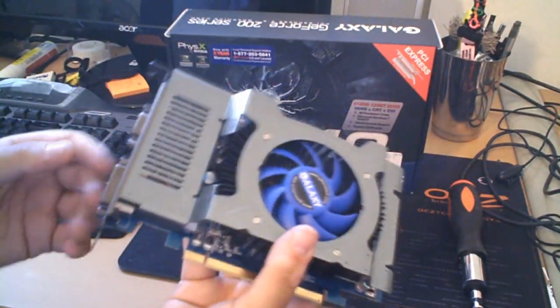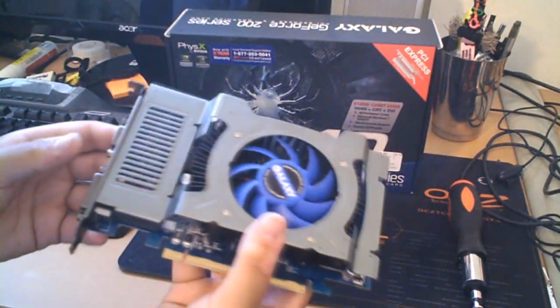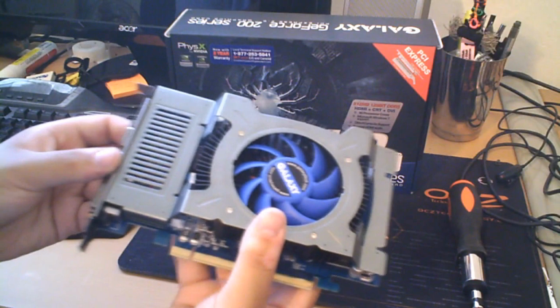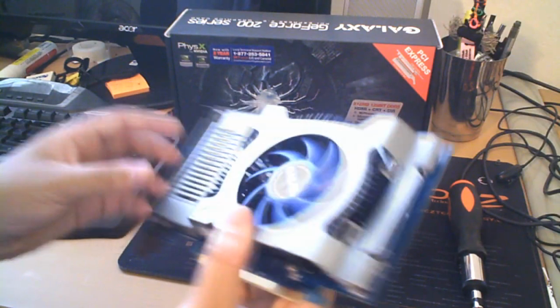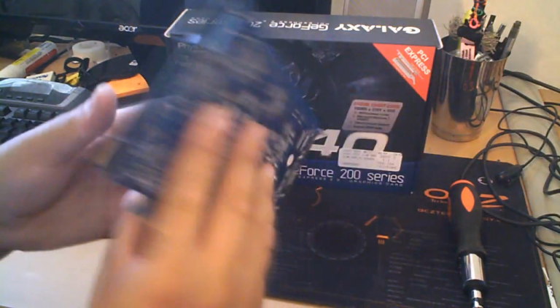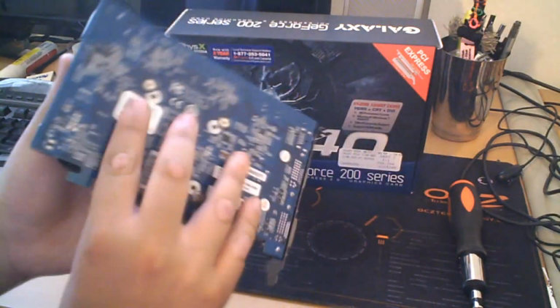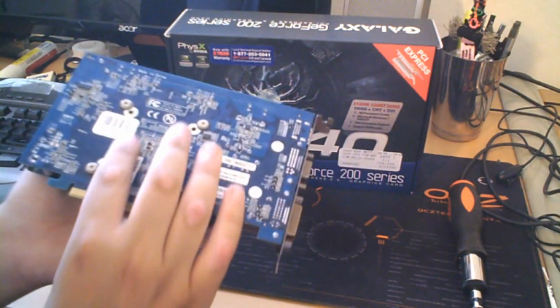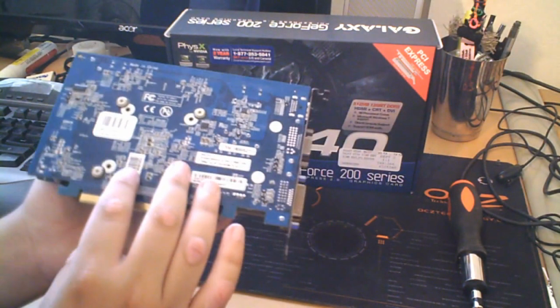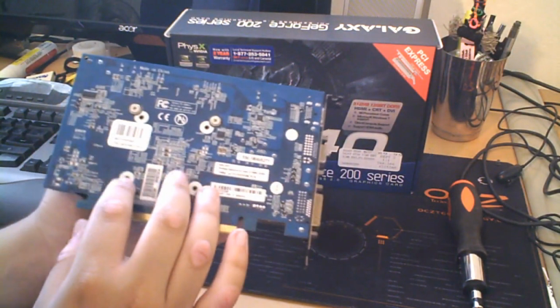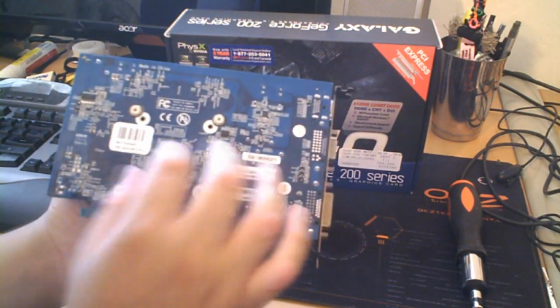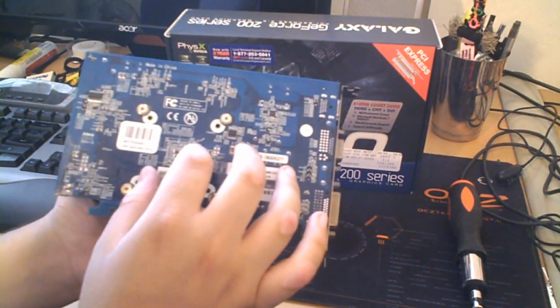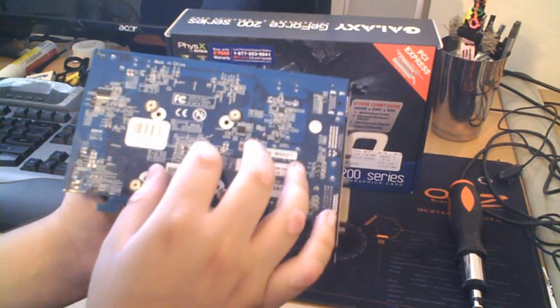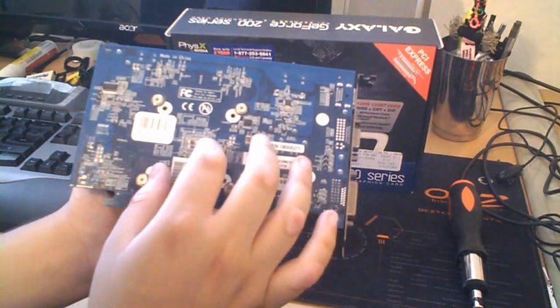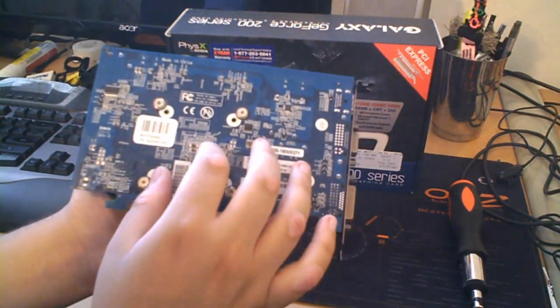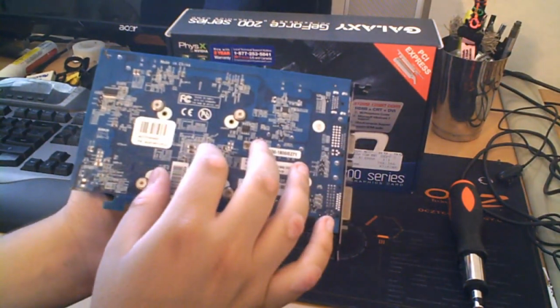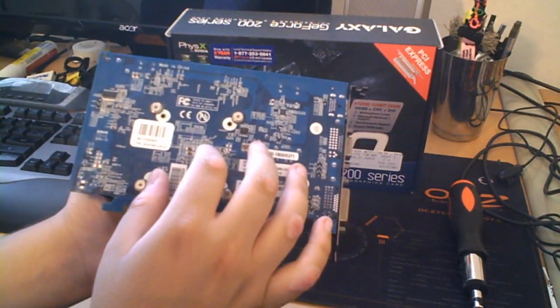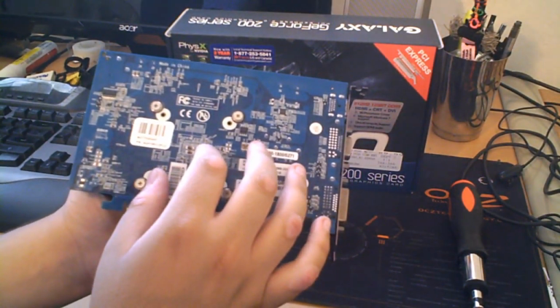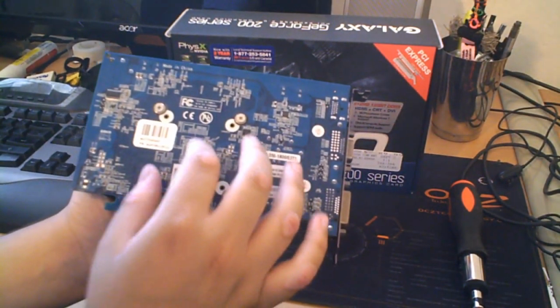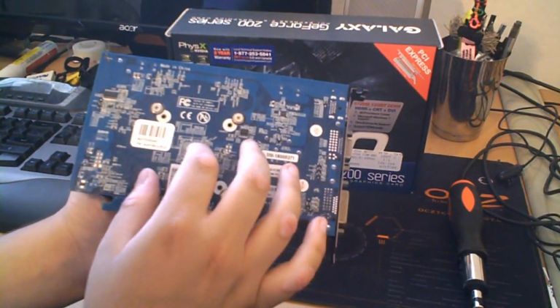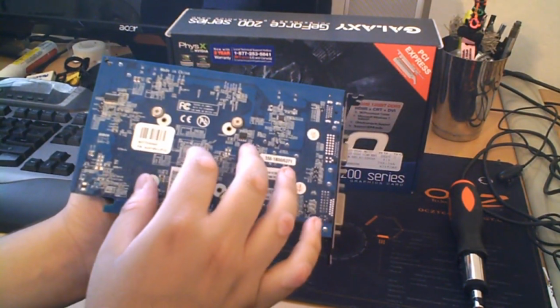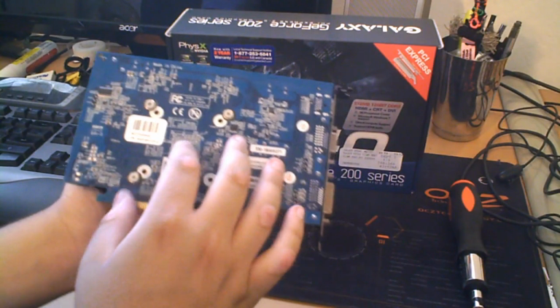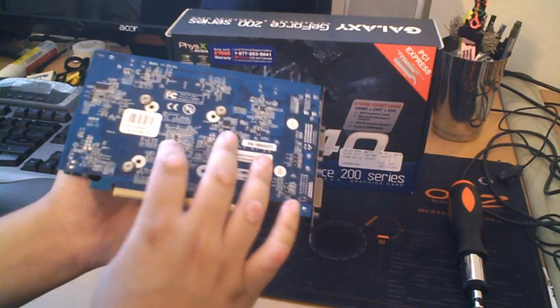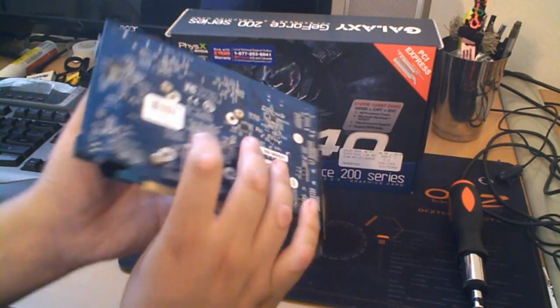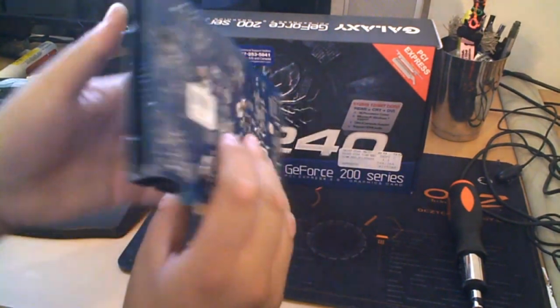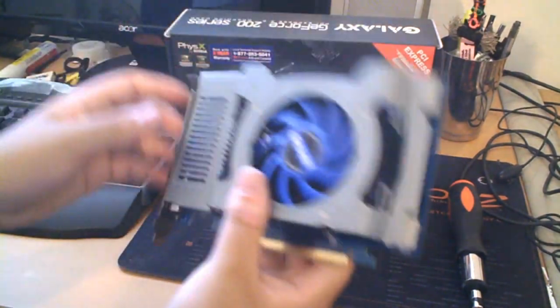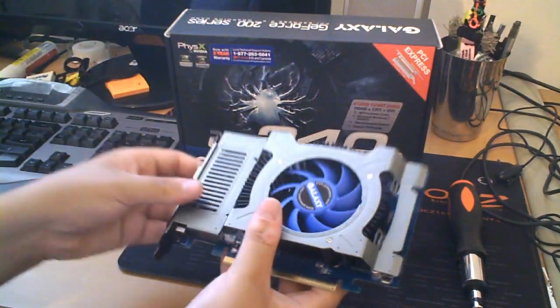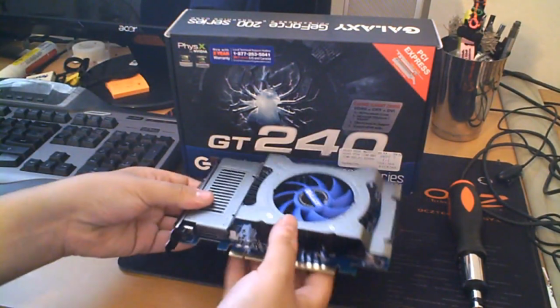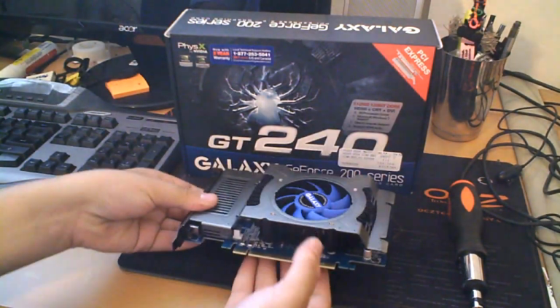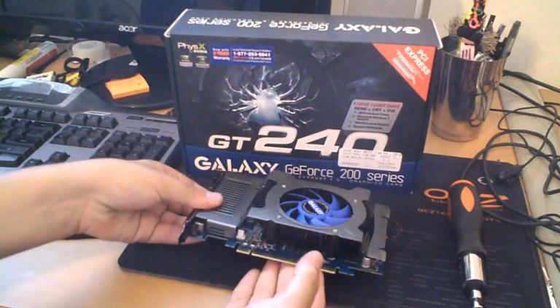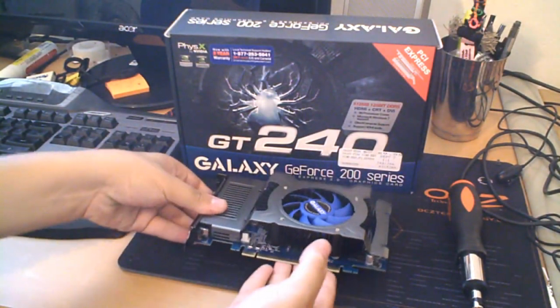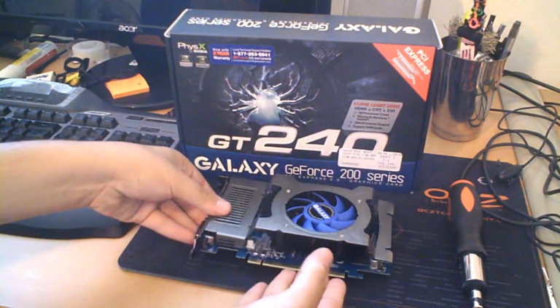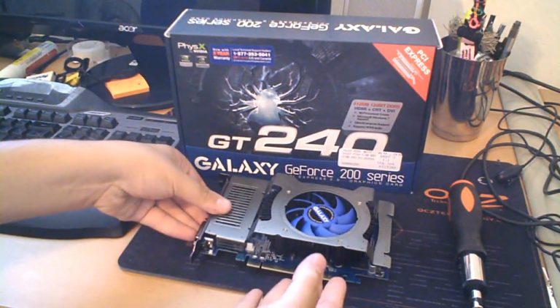That's pretty much the card overview. I'll show some benchmarks with this card later in the video. But something else I'd like to address is the packaging it came in.